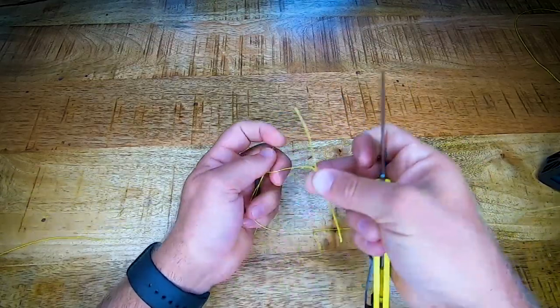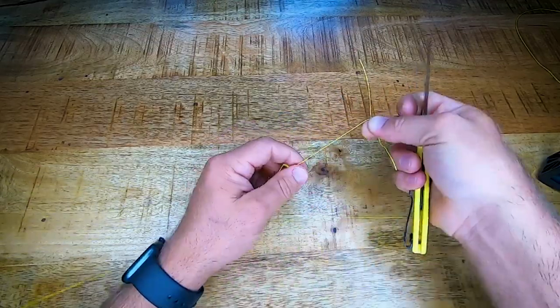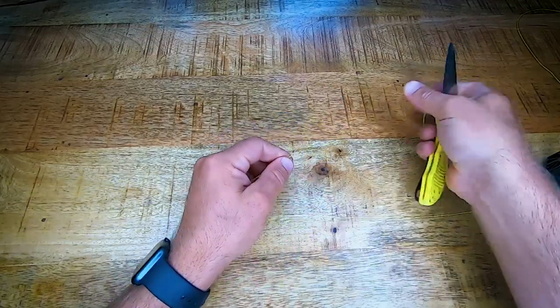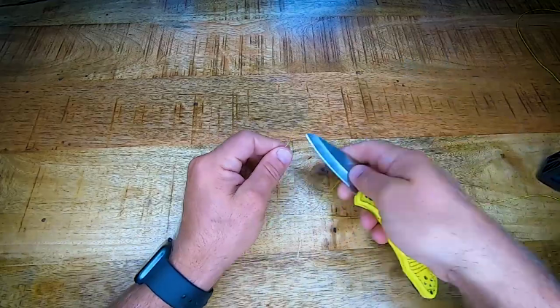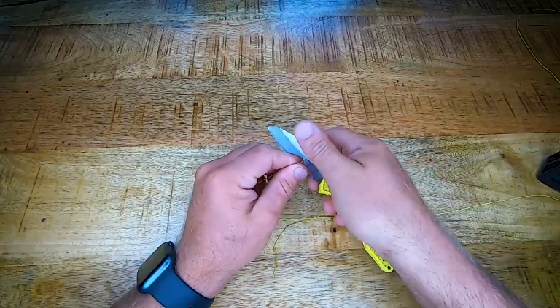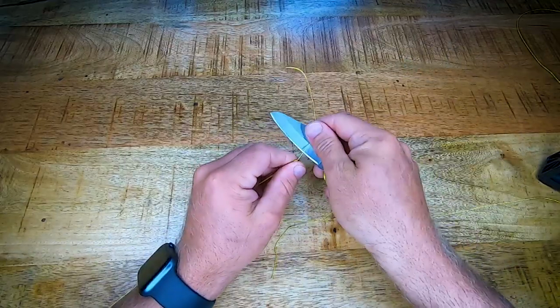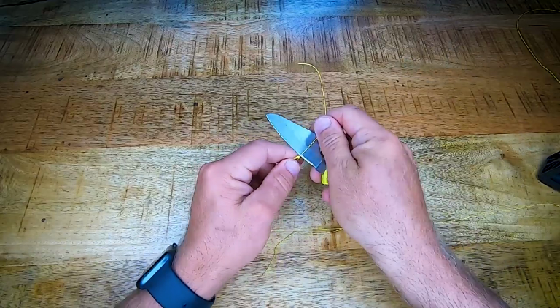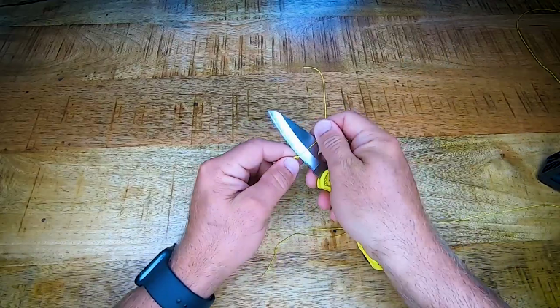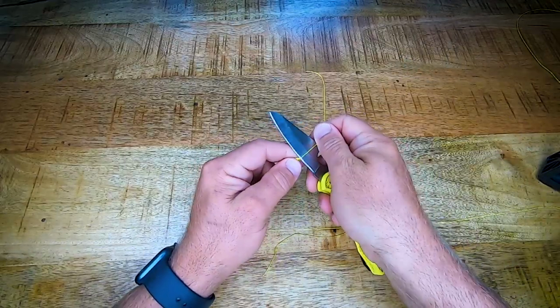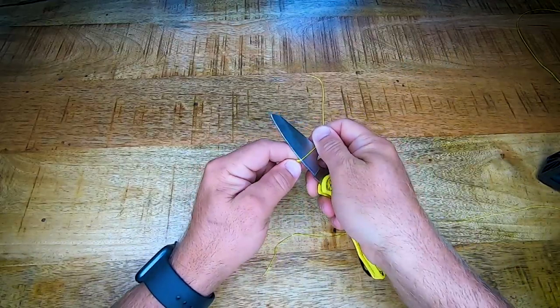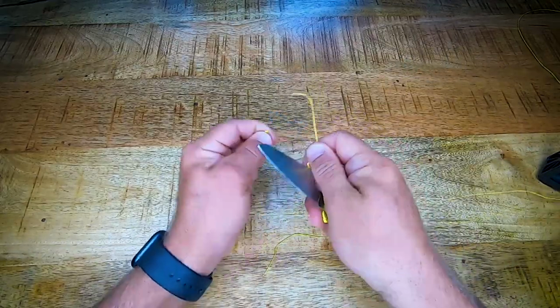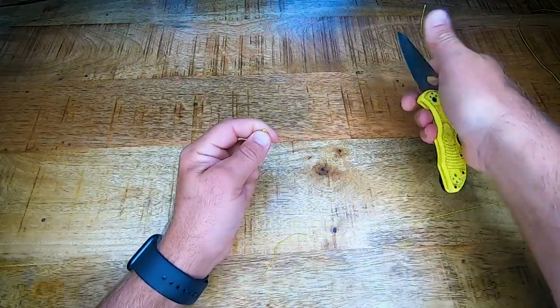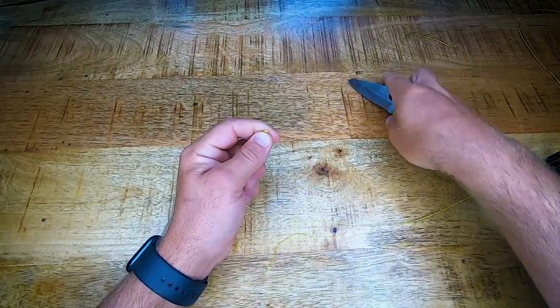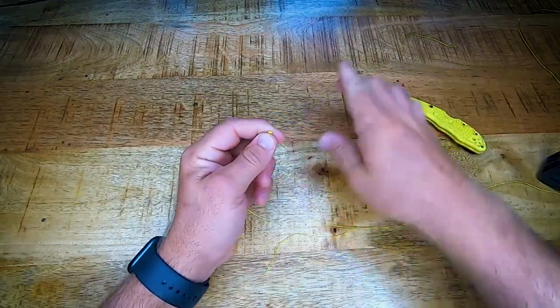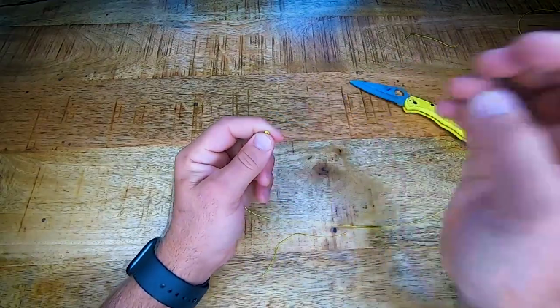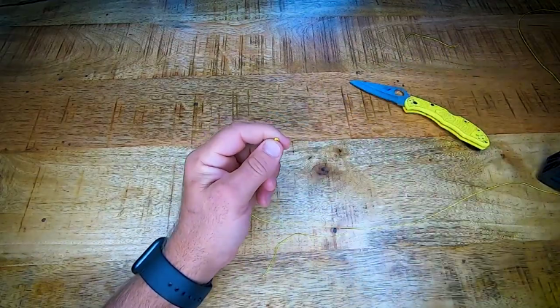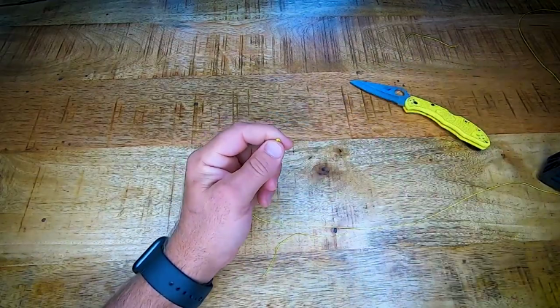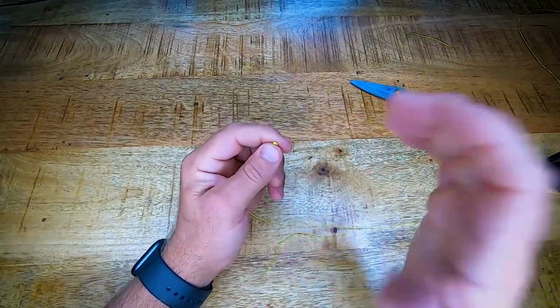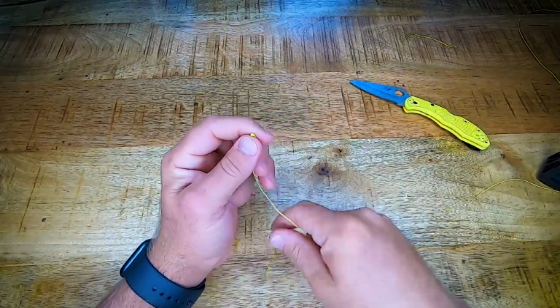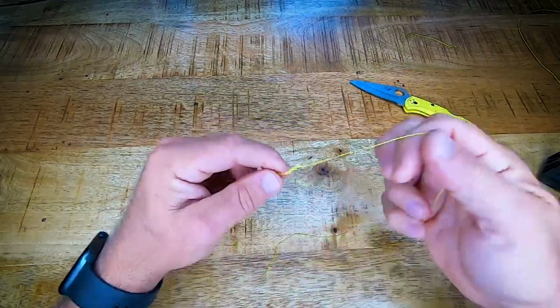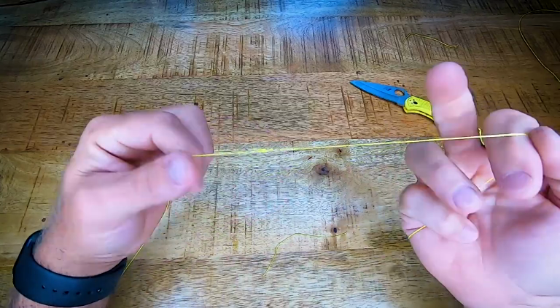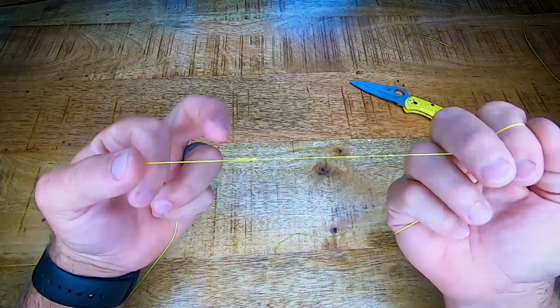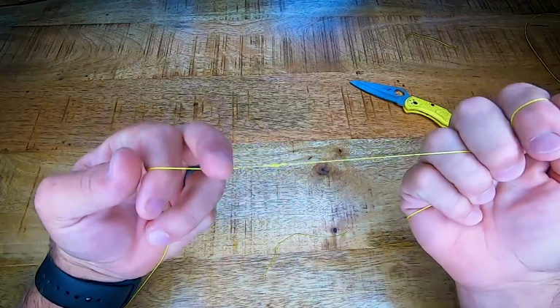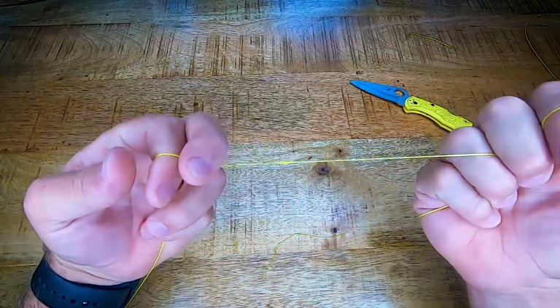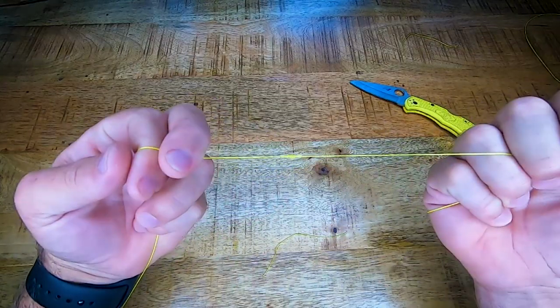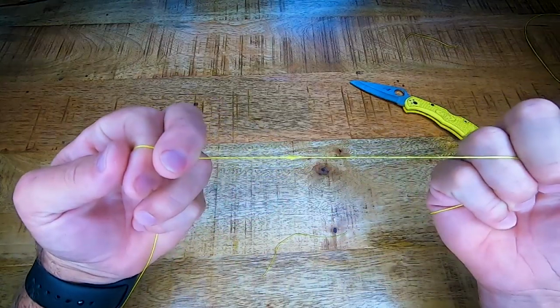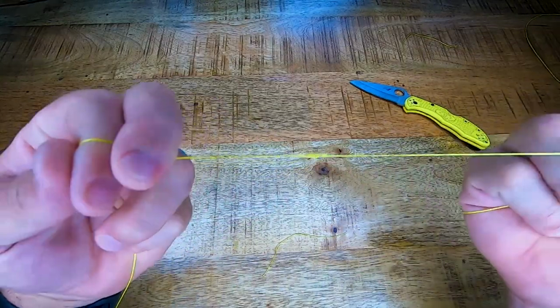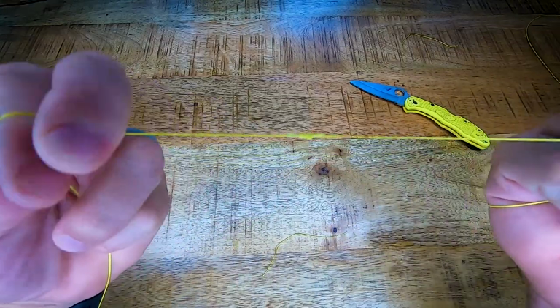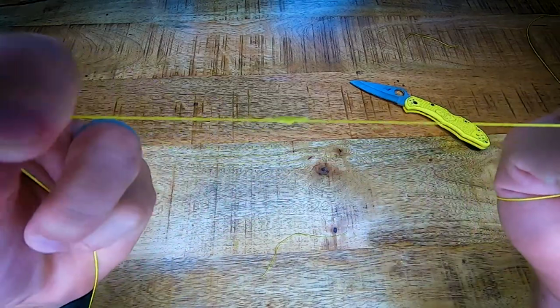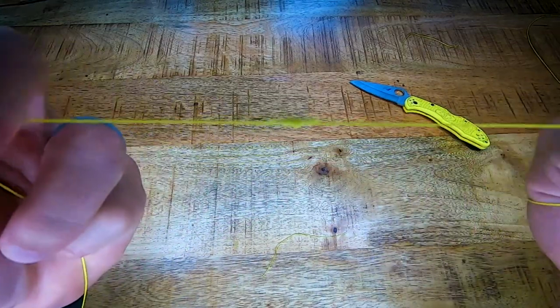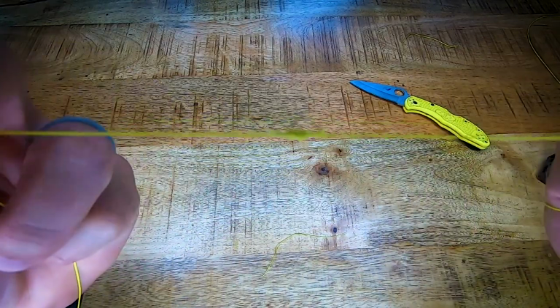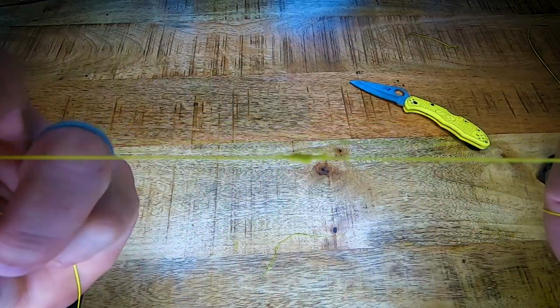Don't be too scared to cut this one very close — no issues at all with that. And there you have it, that is the double uni knot — a really wonderful knot. I urge you guys to give it a try, get out there and go do some fishing.